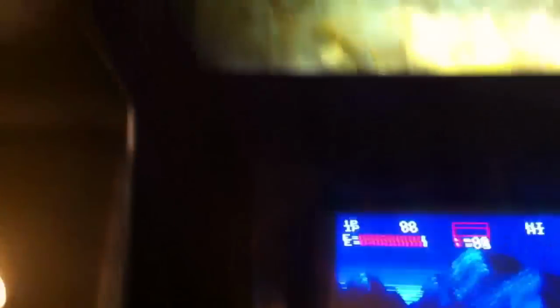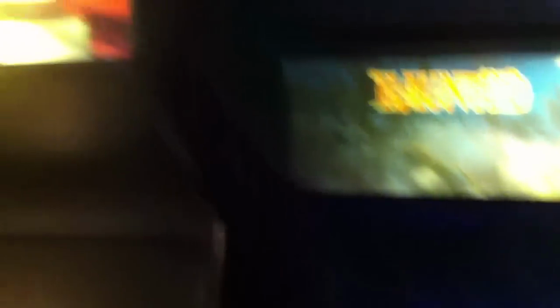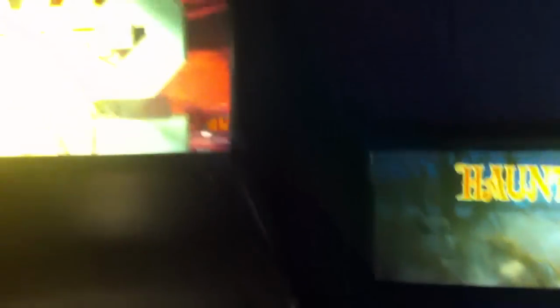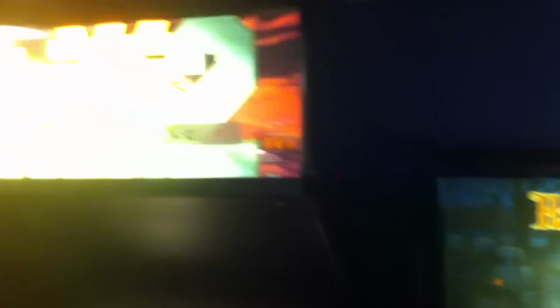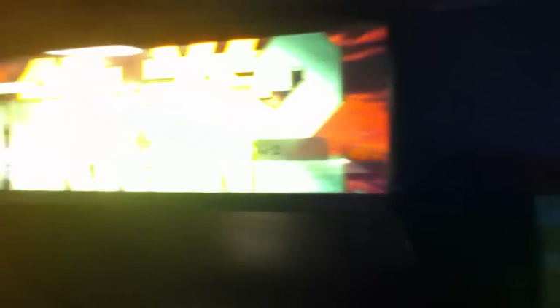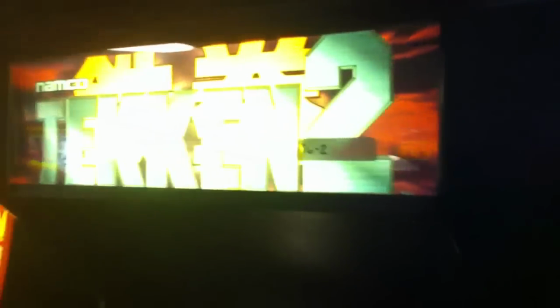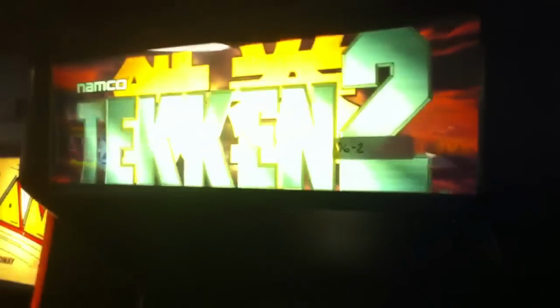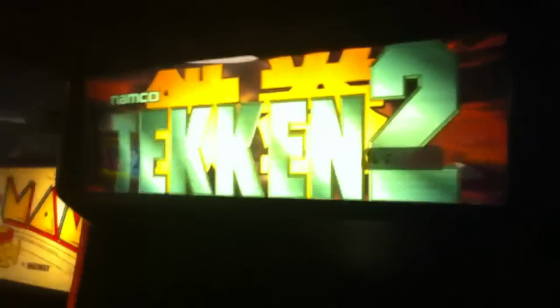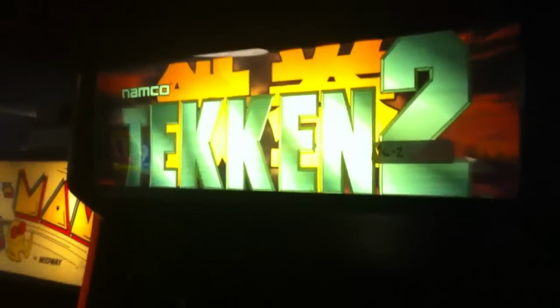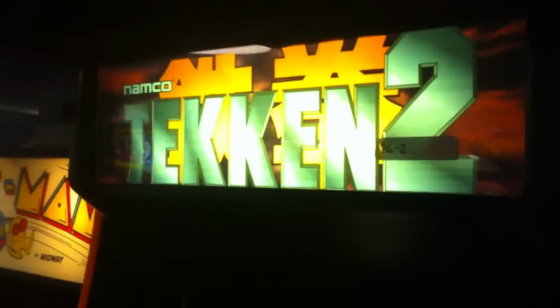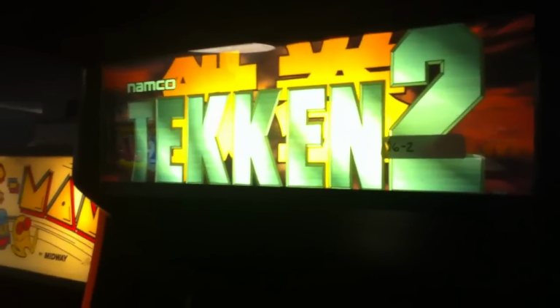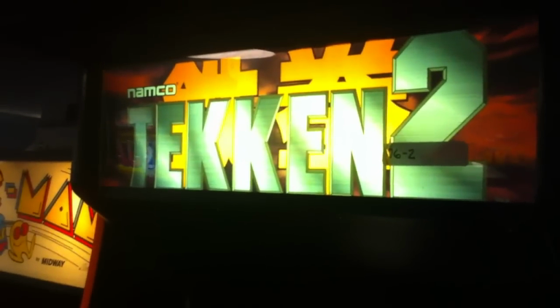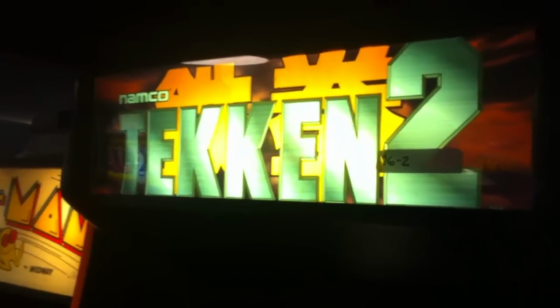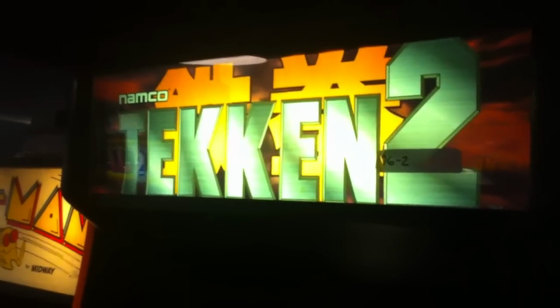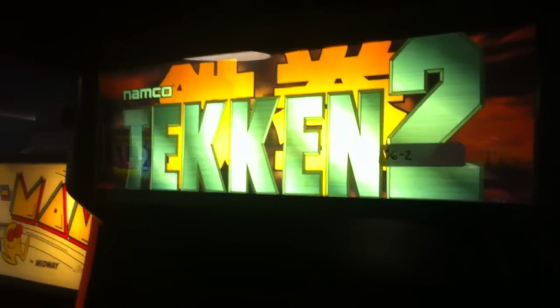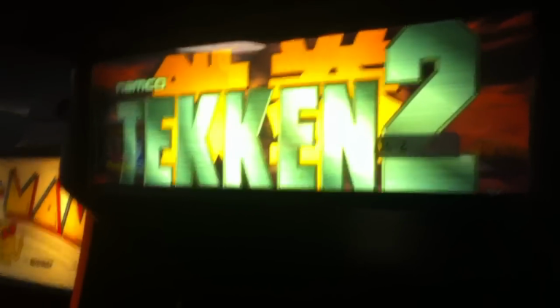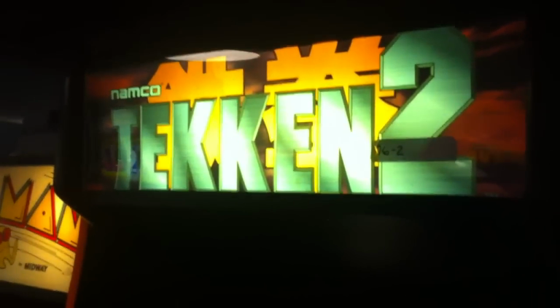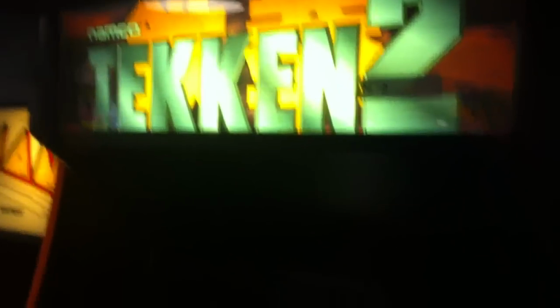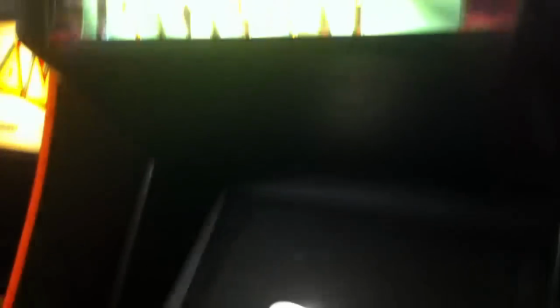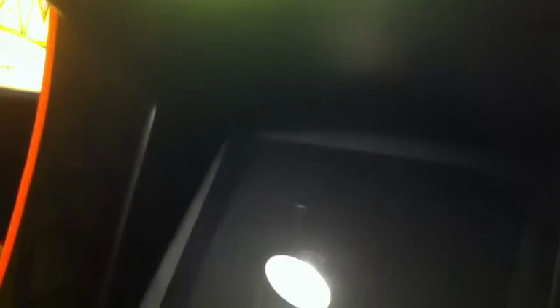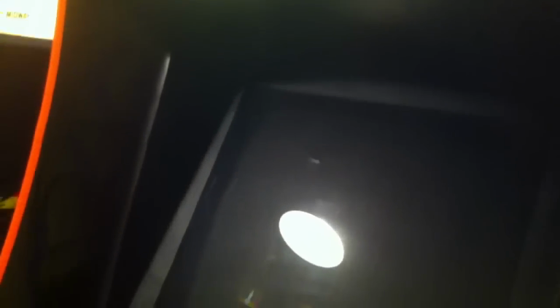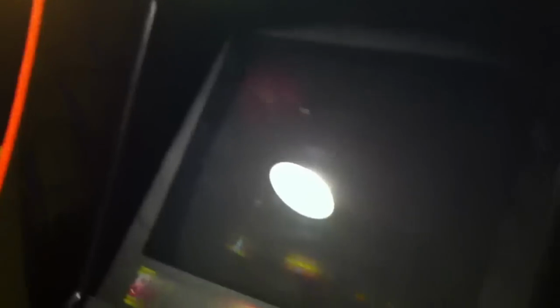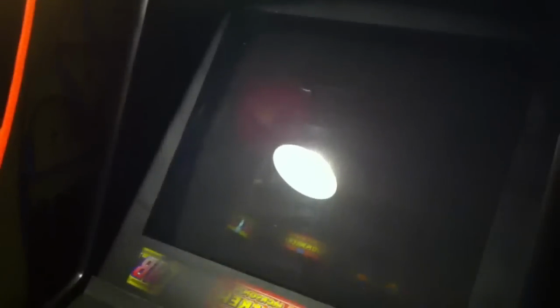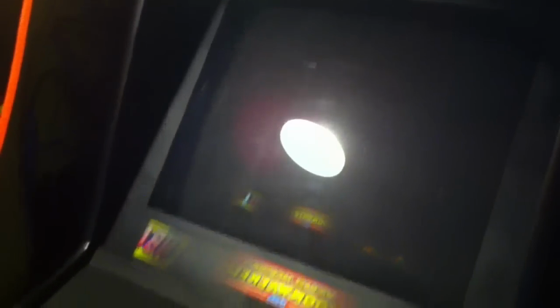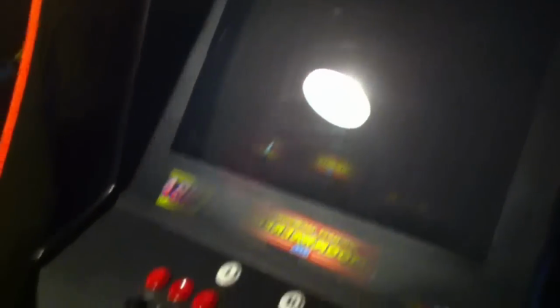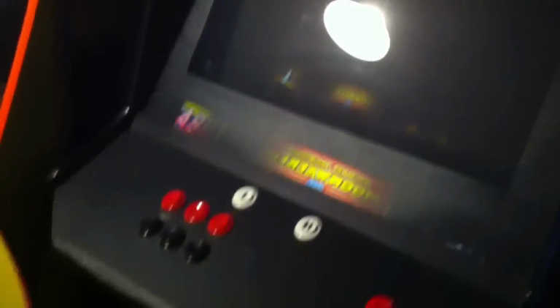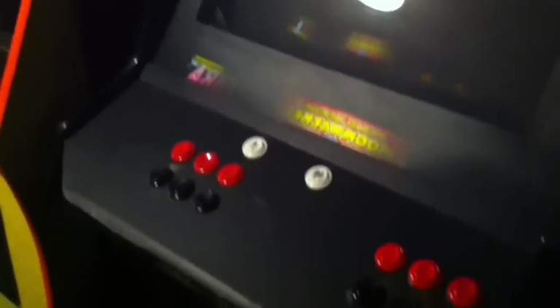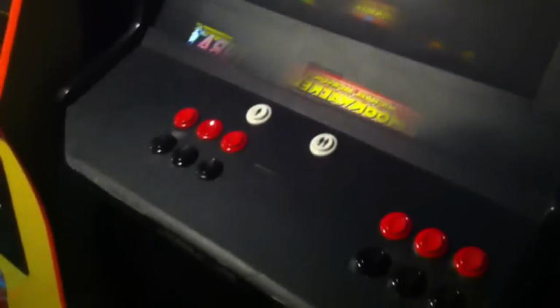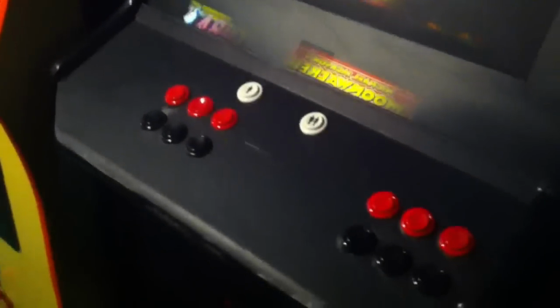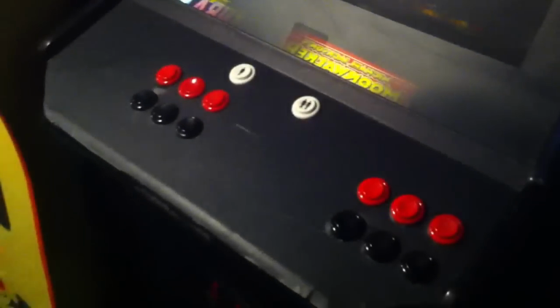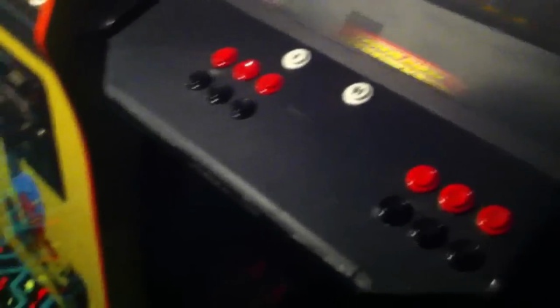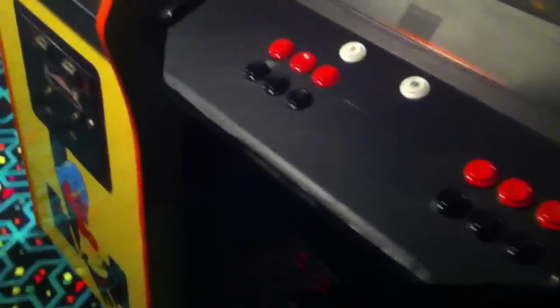Got a Tekken 2 here that will be converted into a MAME cabinet at some point. It's kind of in progress — the monitor's not hooked up and the control panel's not finished yet.